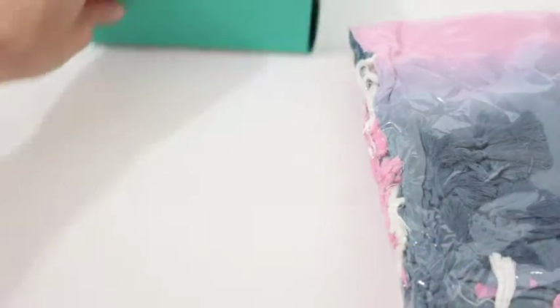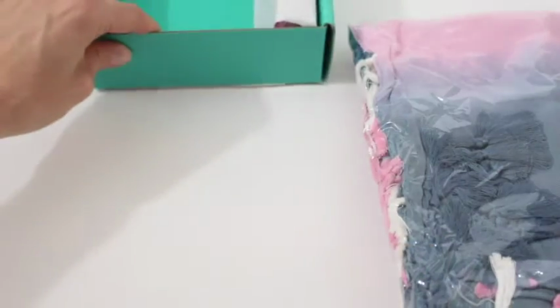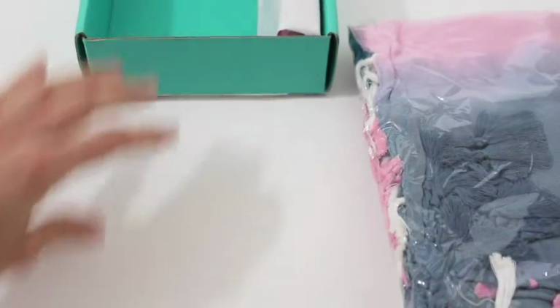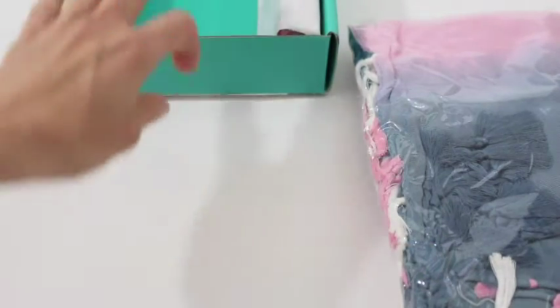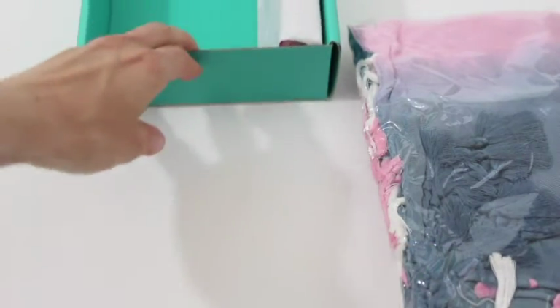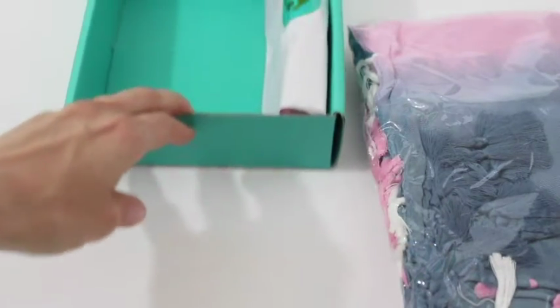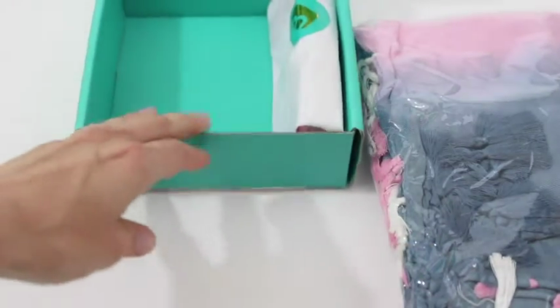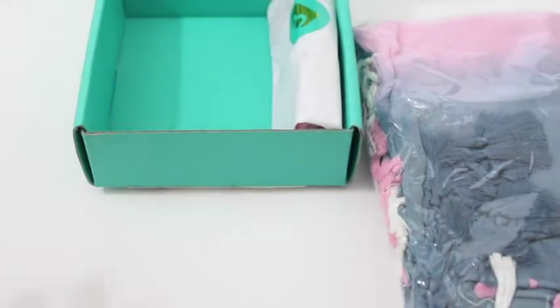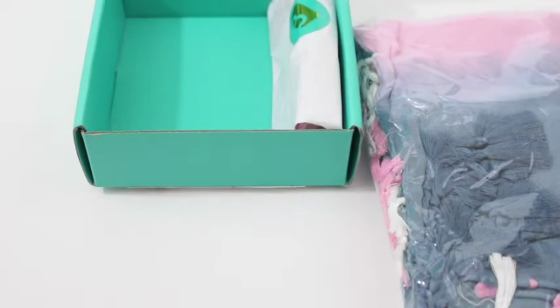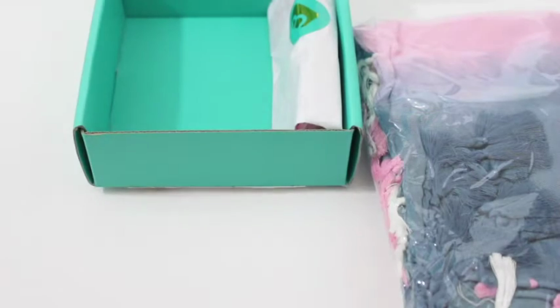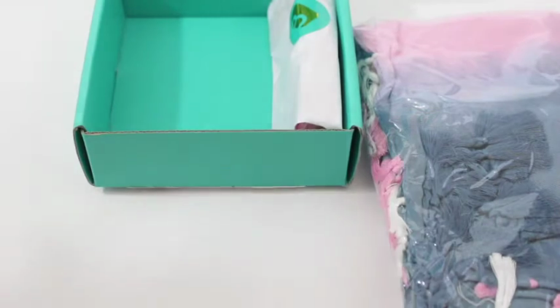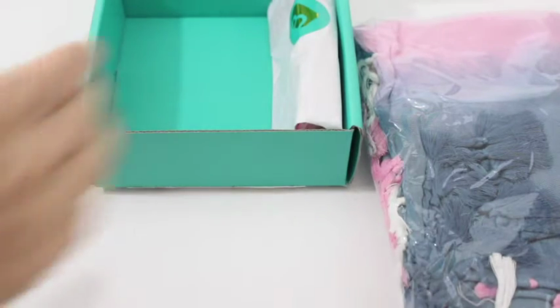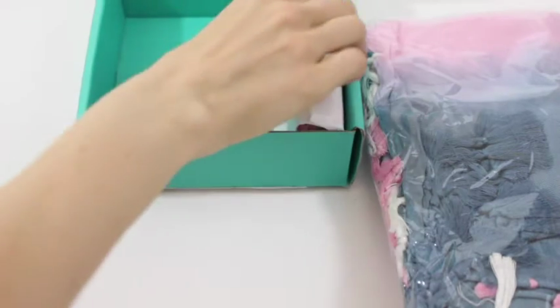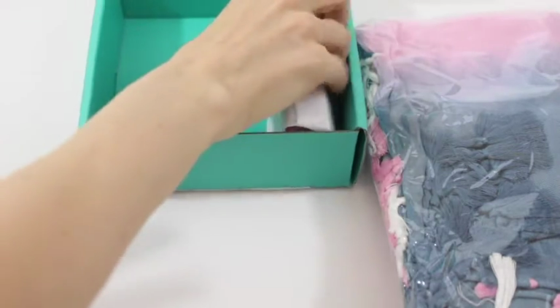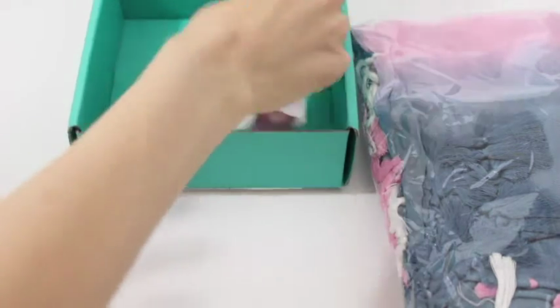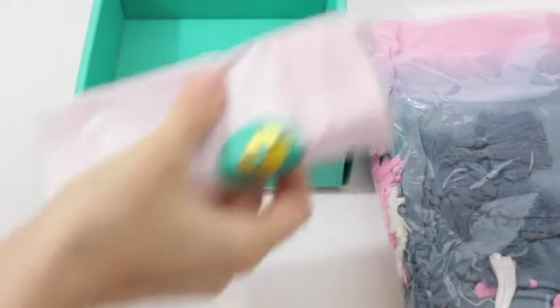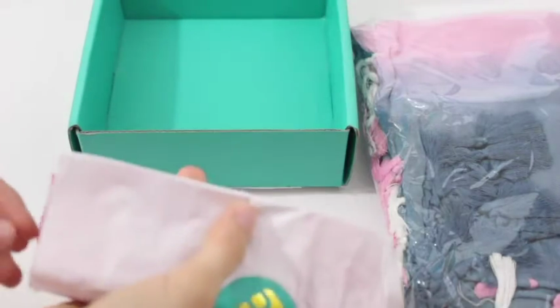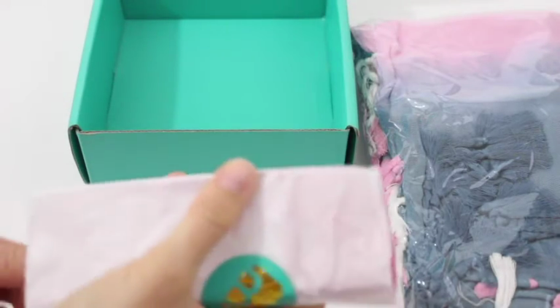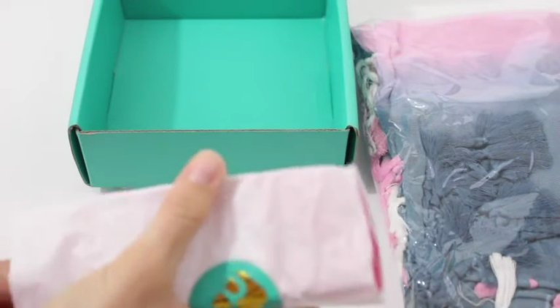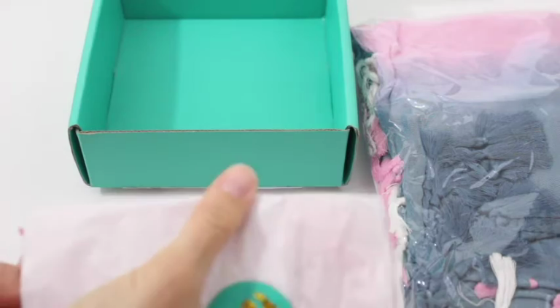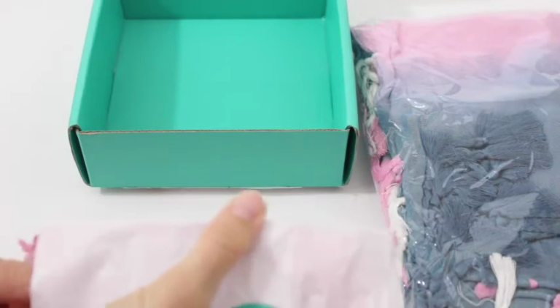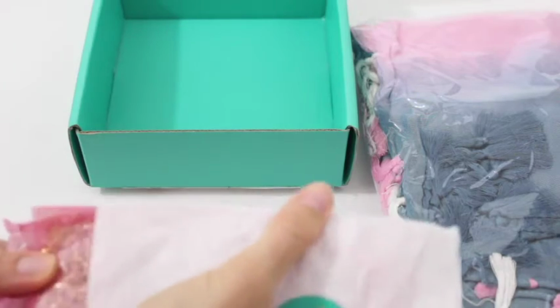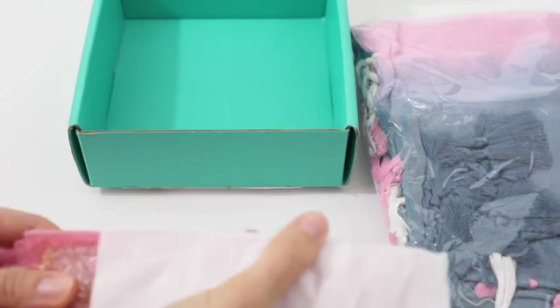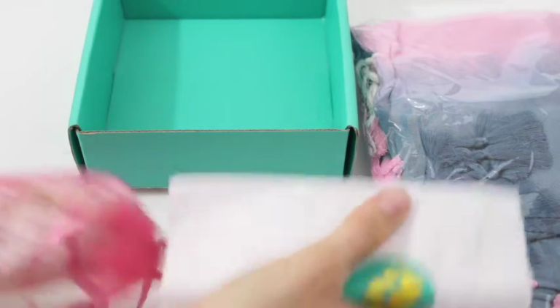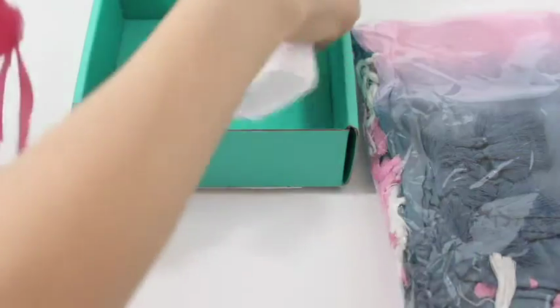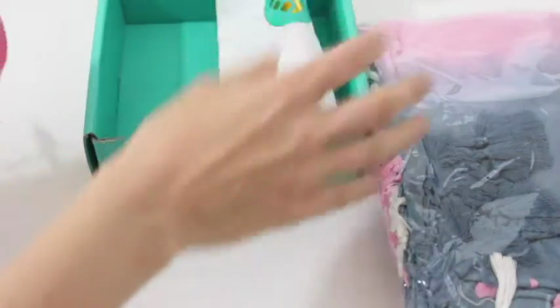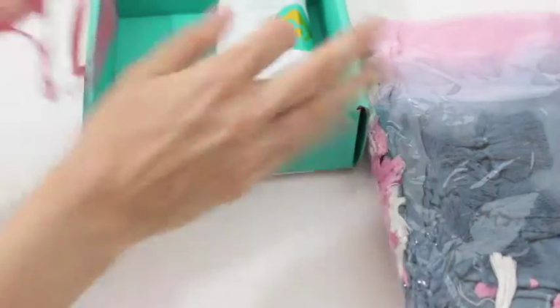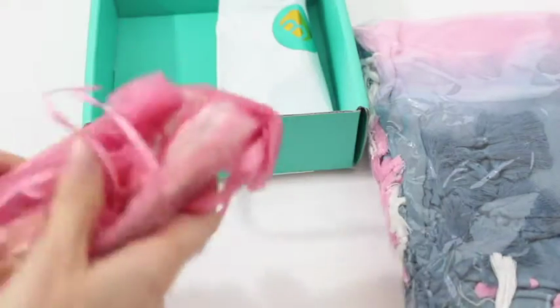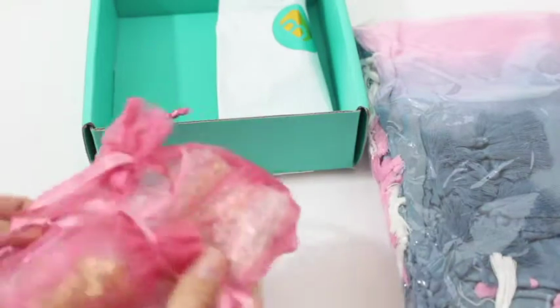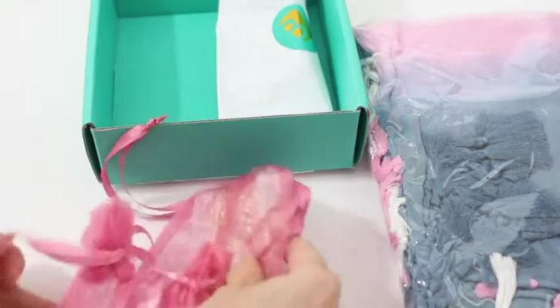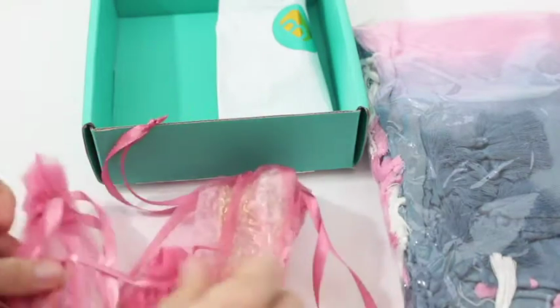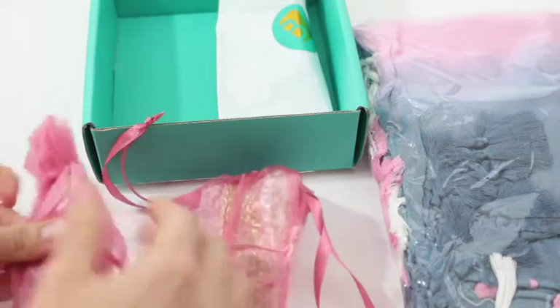So make sure you check that out. I just got a scarf in another box and I mentioned that it's summer and not really scarf weather, but I still wear scarves in the summer. Like for example going to a movie — I'll throw a scarf on and it'll keep me warm. So I am happy to receive that.